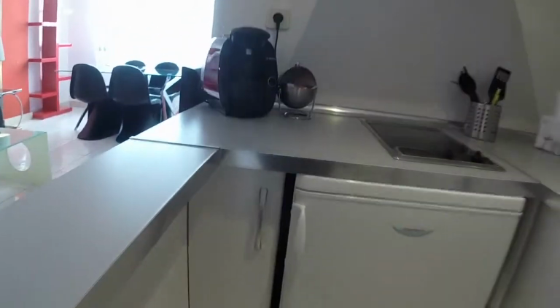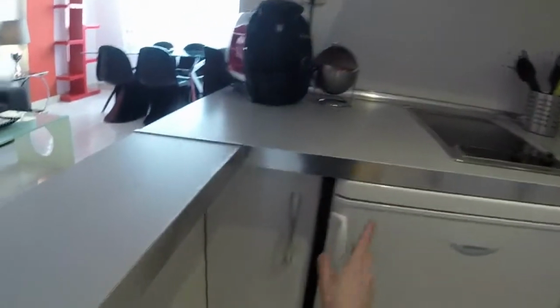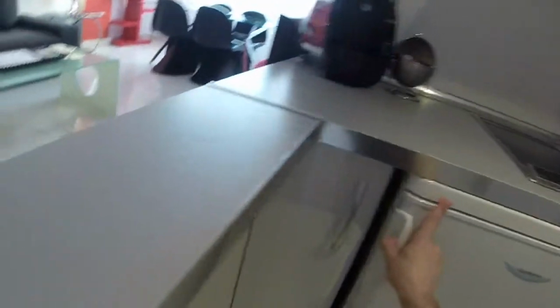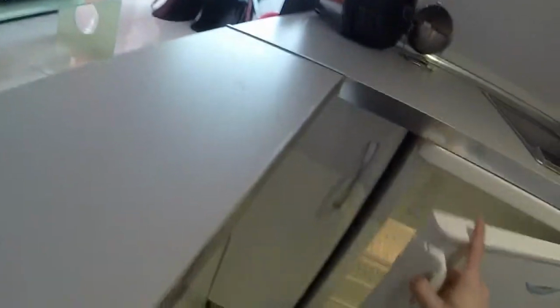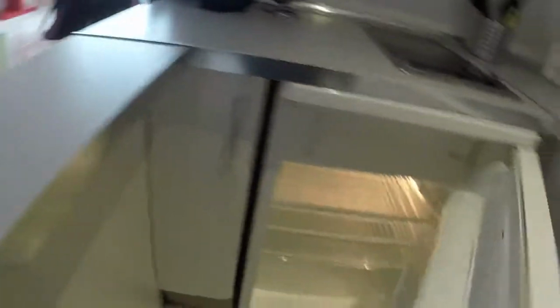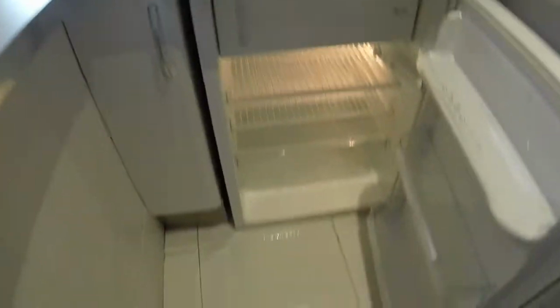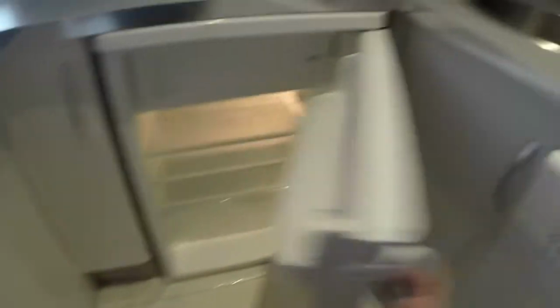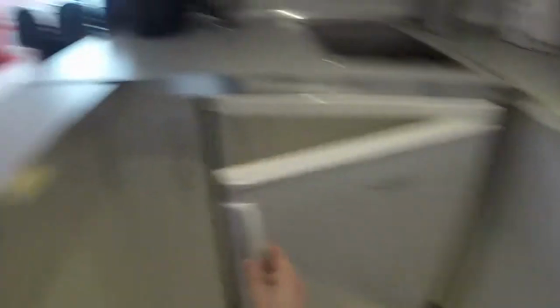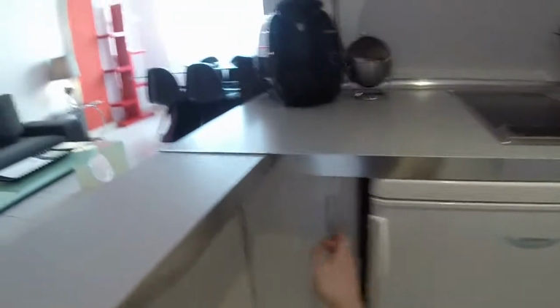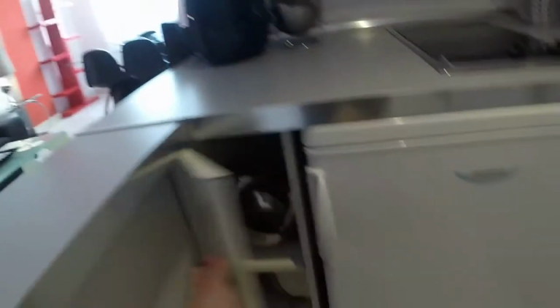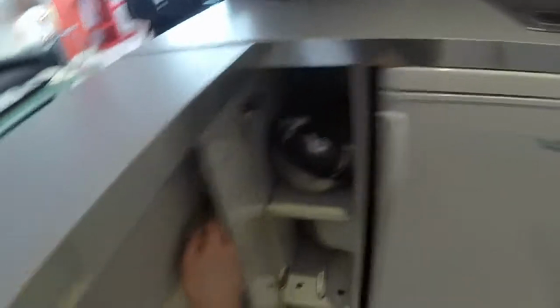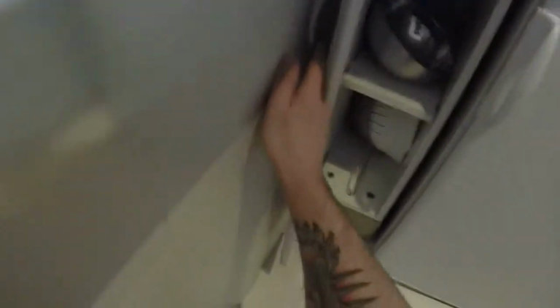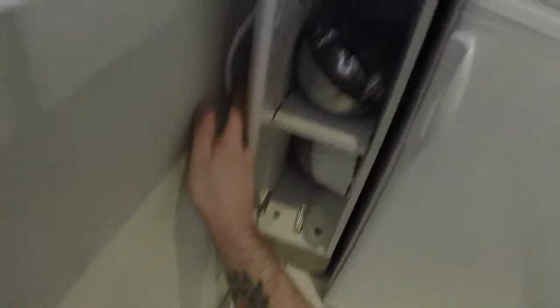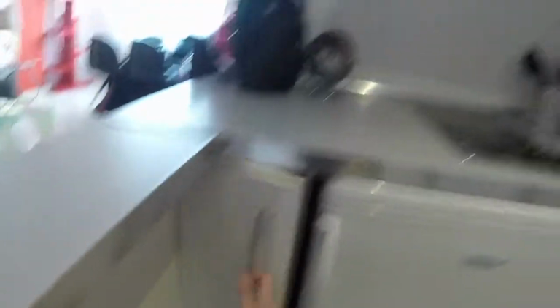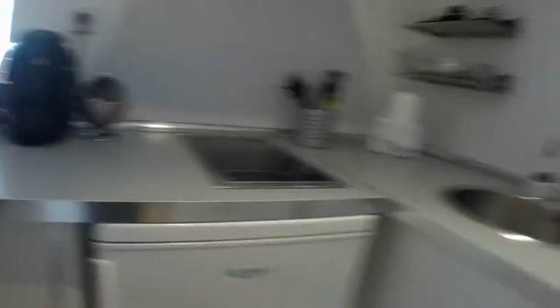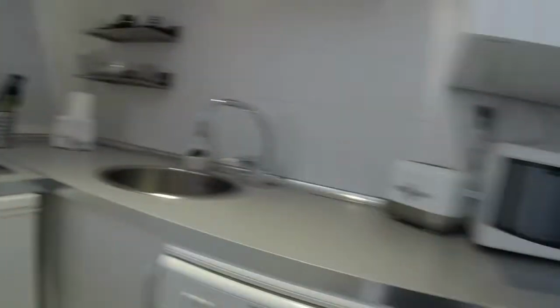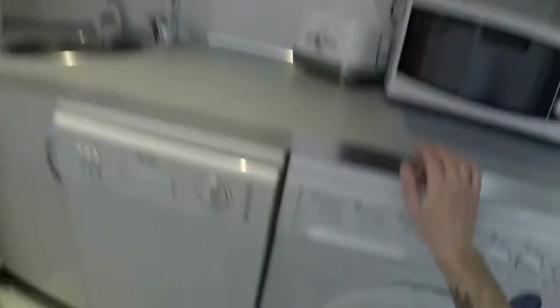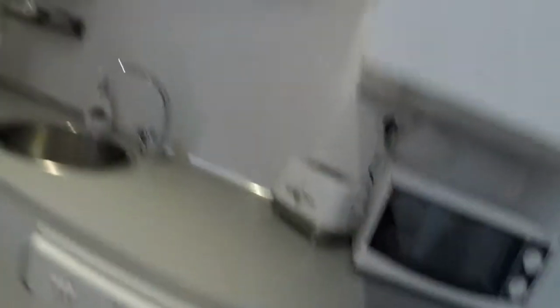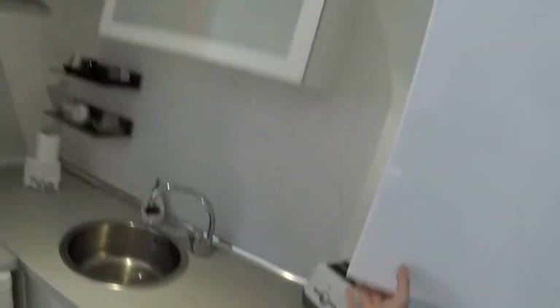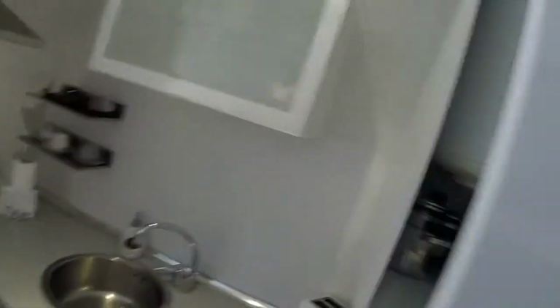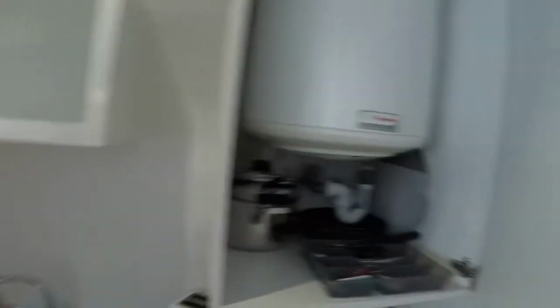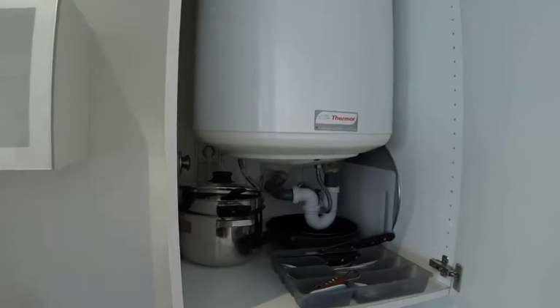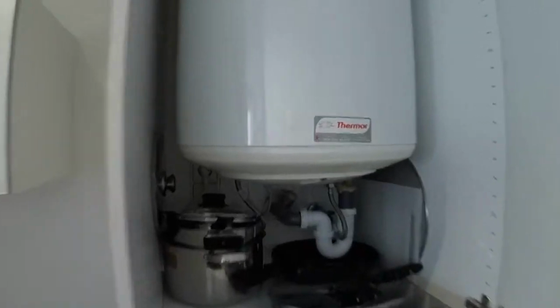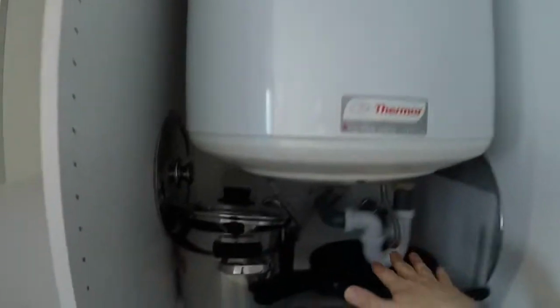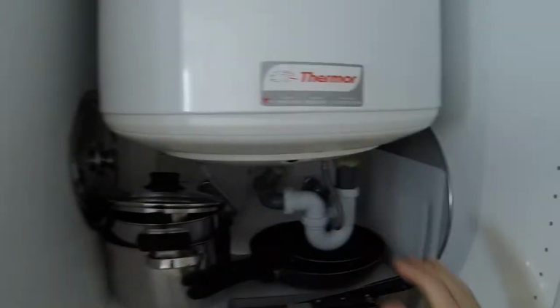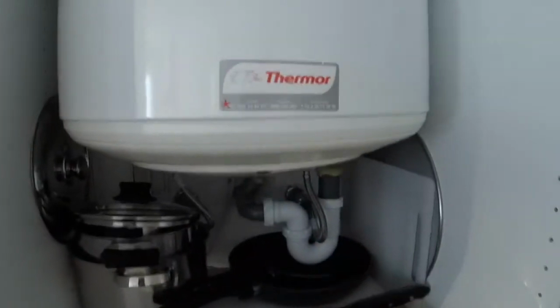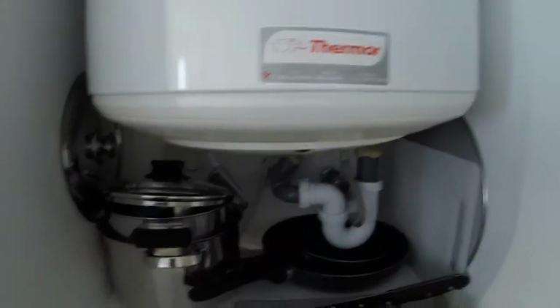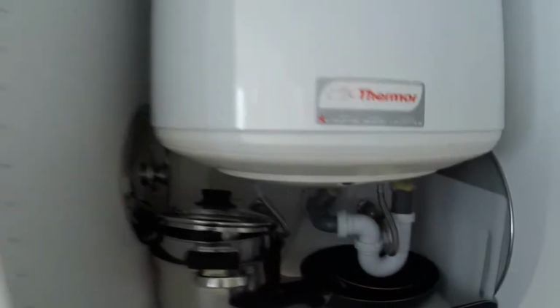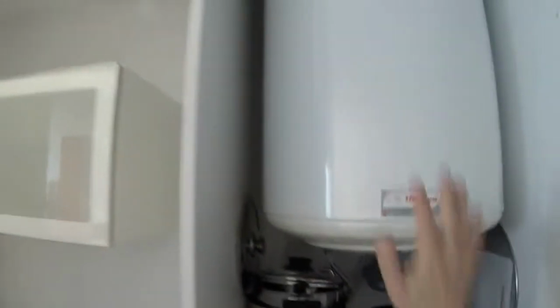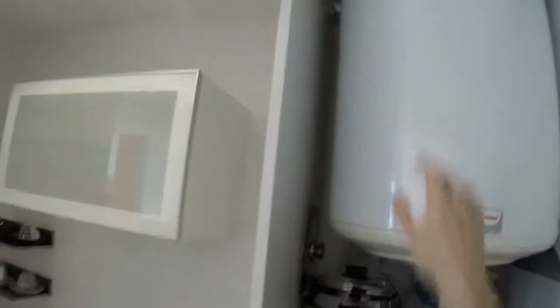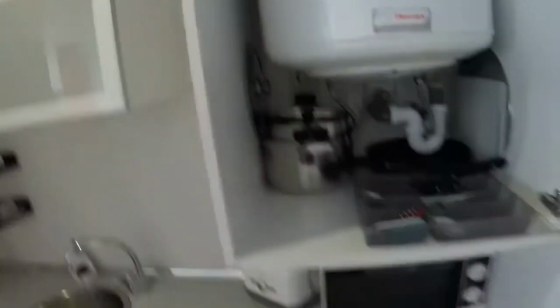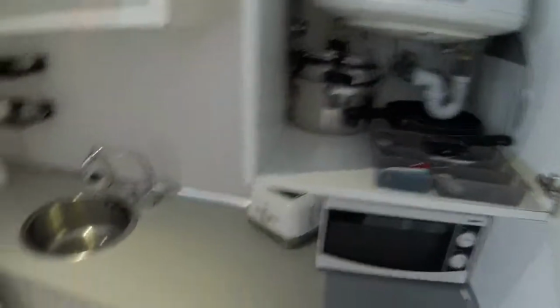We can see a small fridge and we have some pans, more pans here, and we have cutlery. This is for the water heating and it is electric.